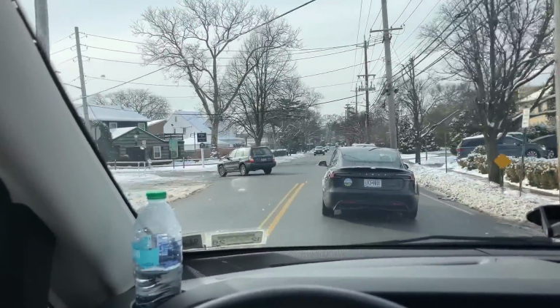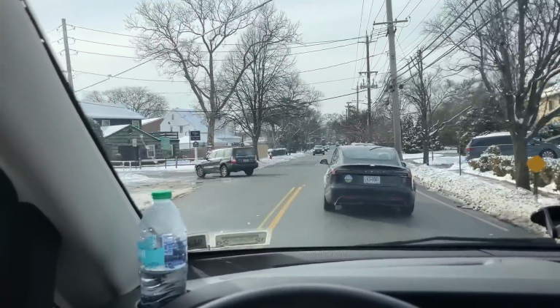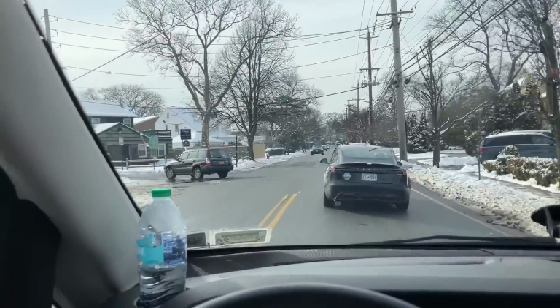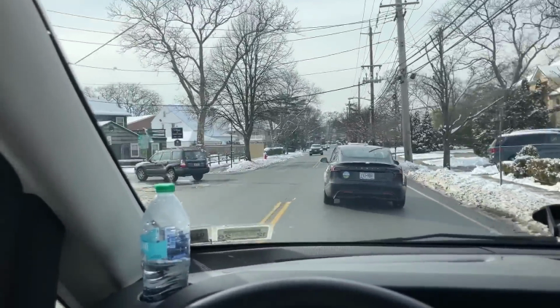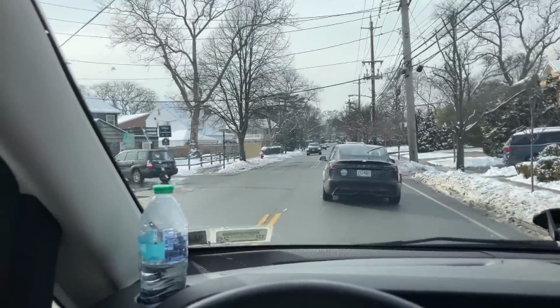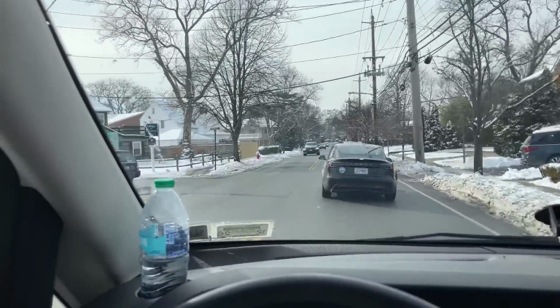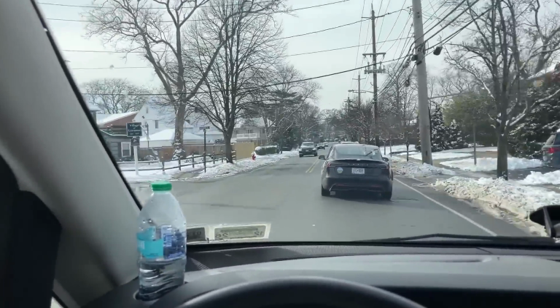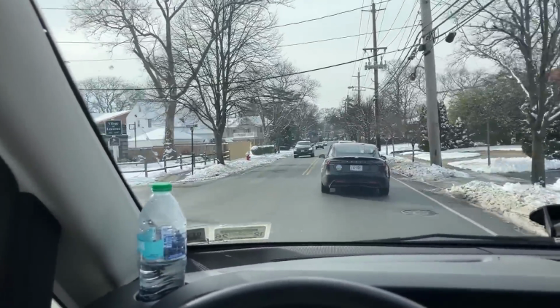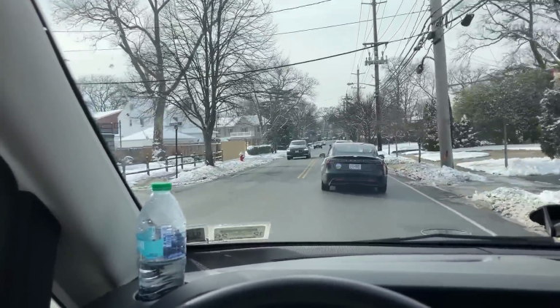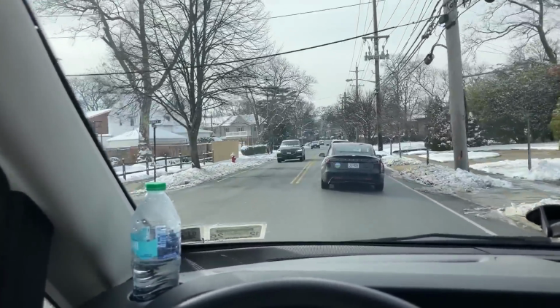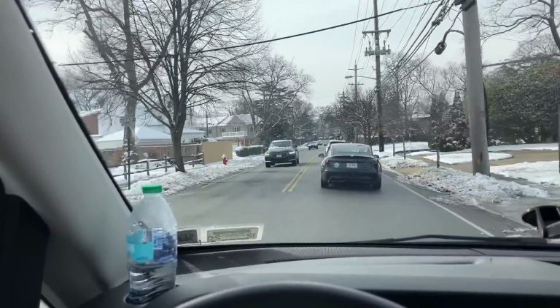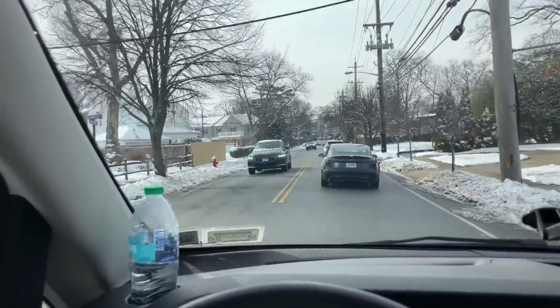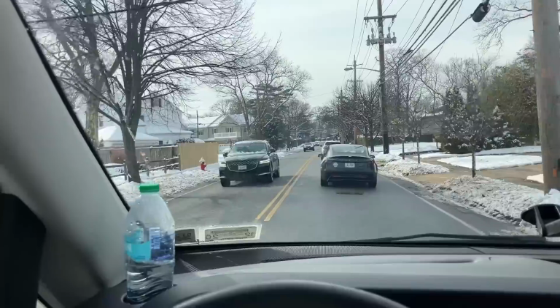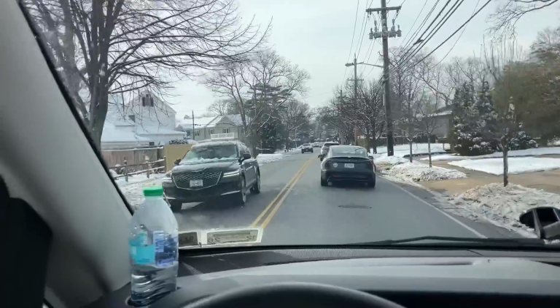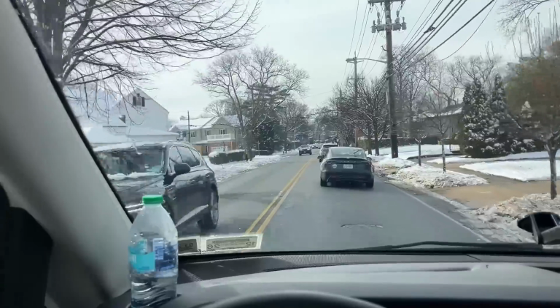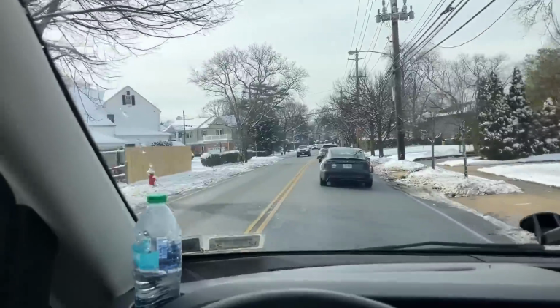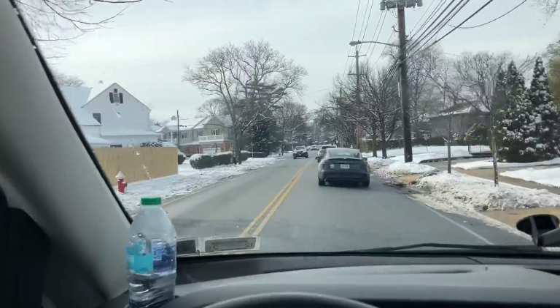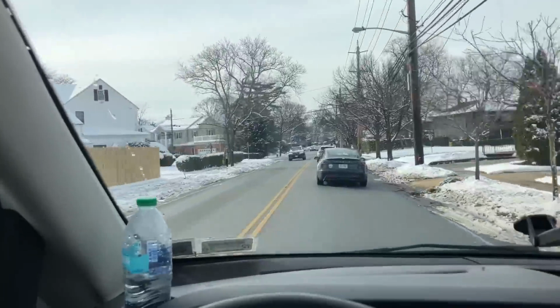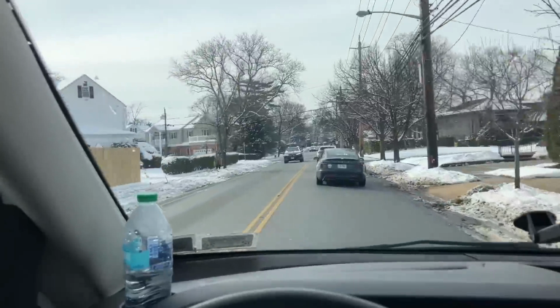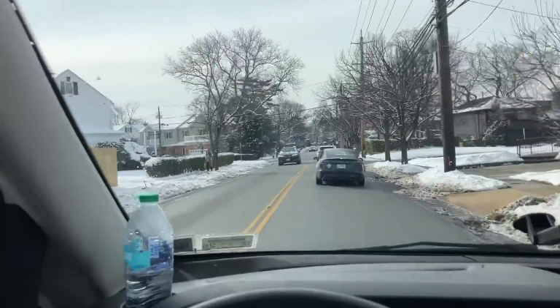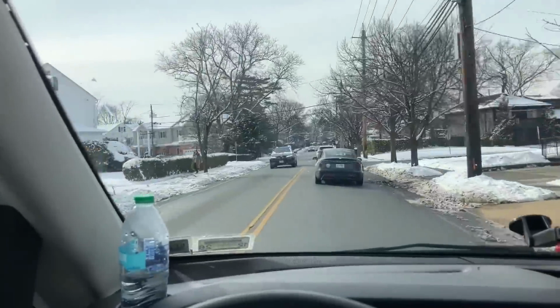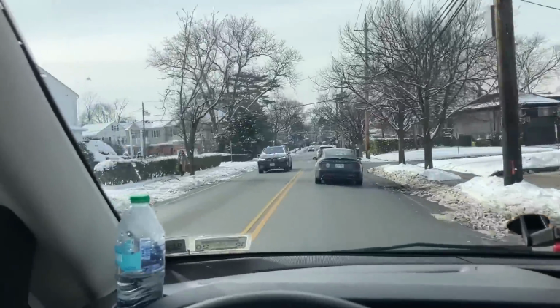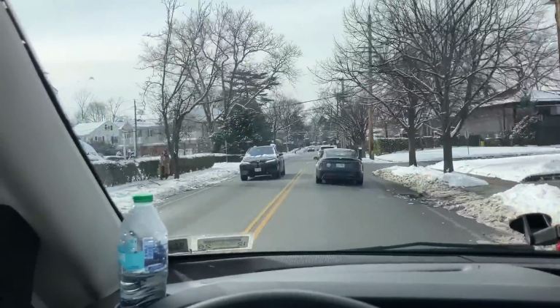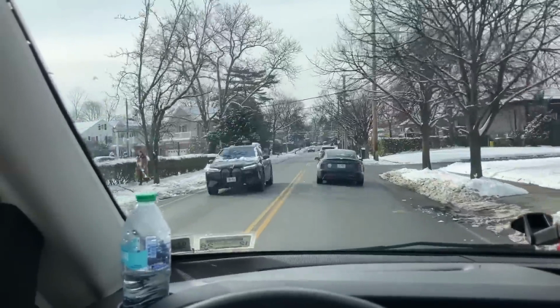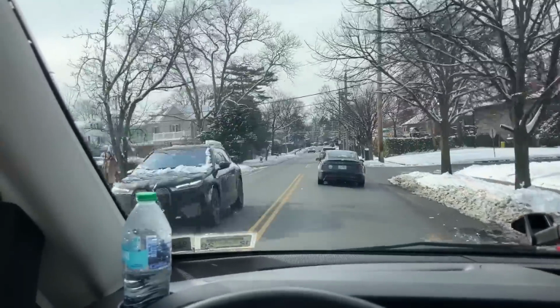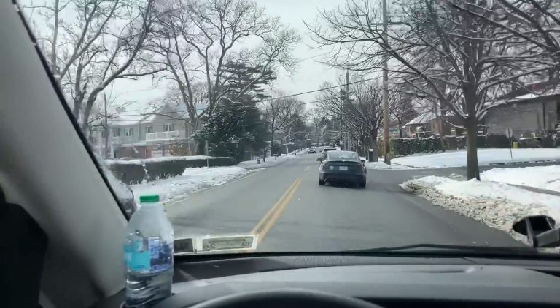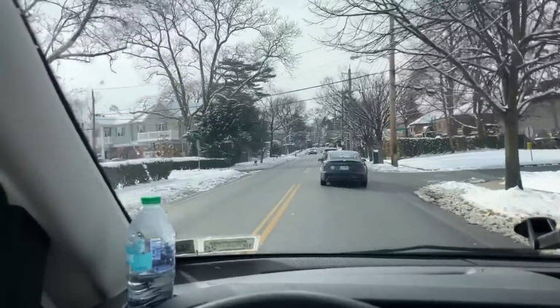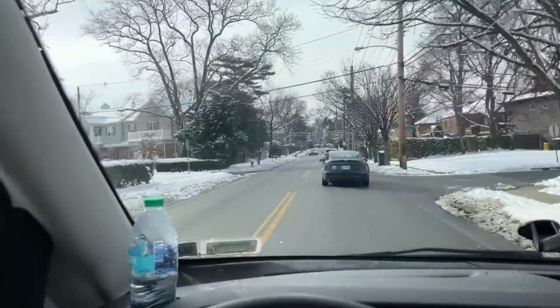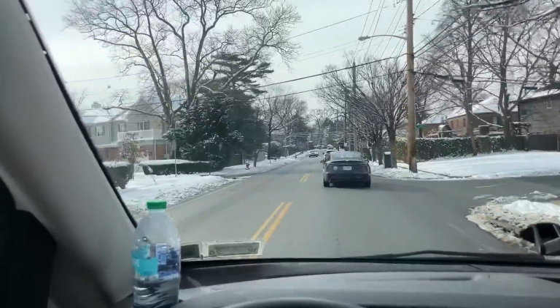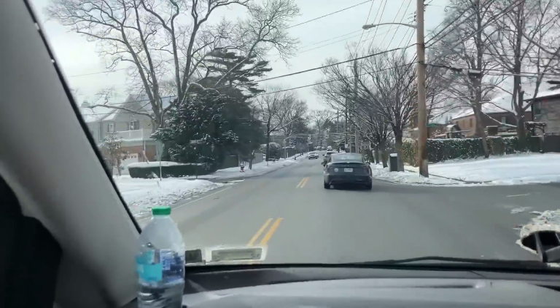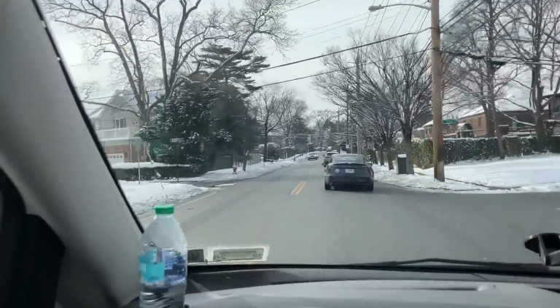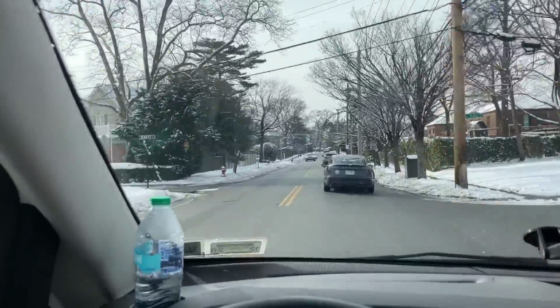Anyway, supplyhouse.com came through. I ordered it on Friday late morning, early afternoon, had it shipped to my house because it's a residential address, and UPS delivered it yesterday which was Saturday.